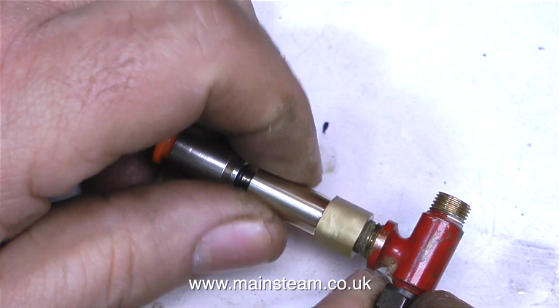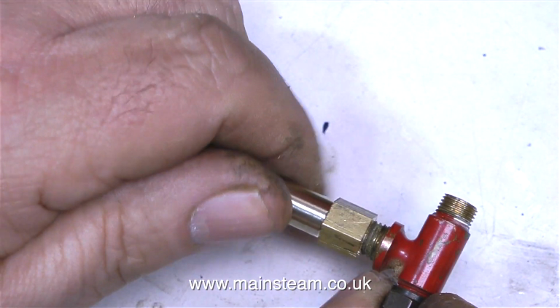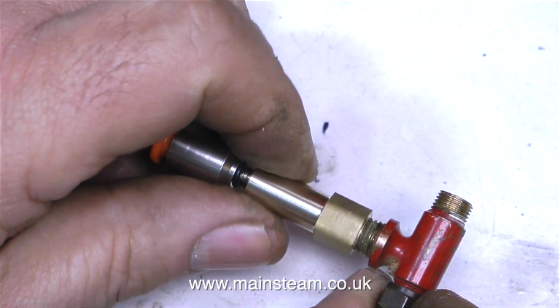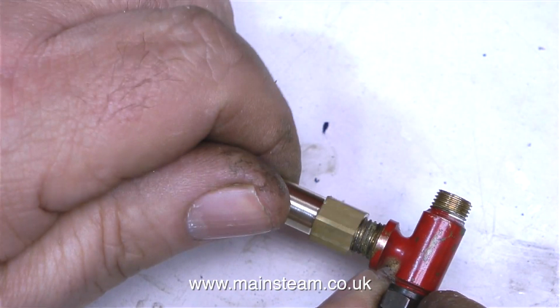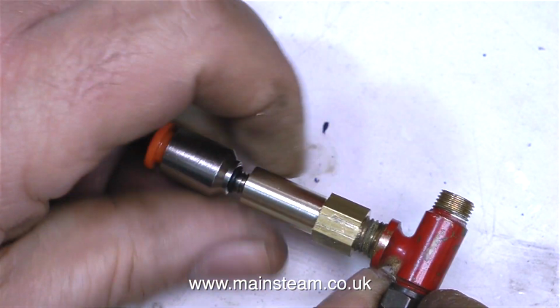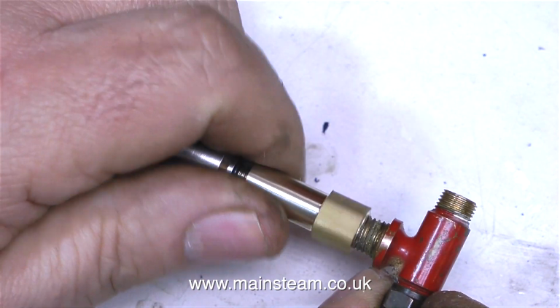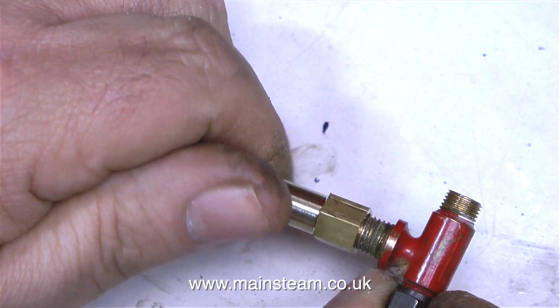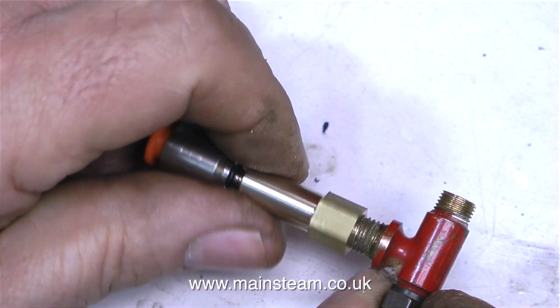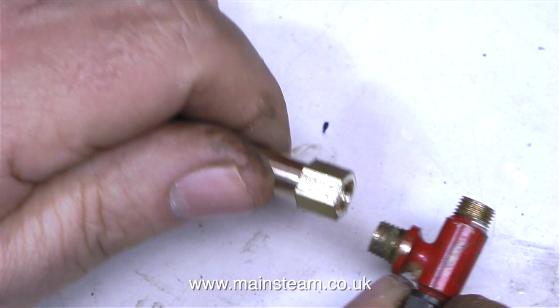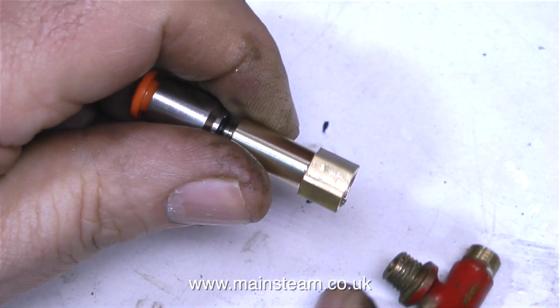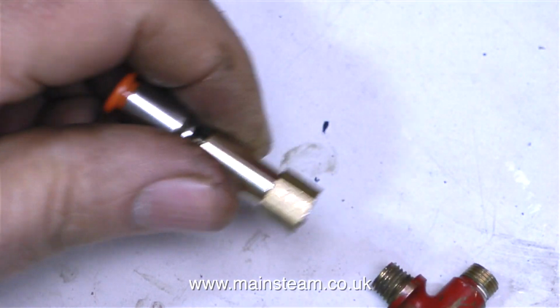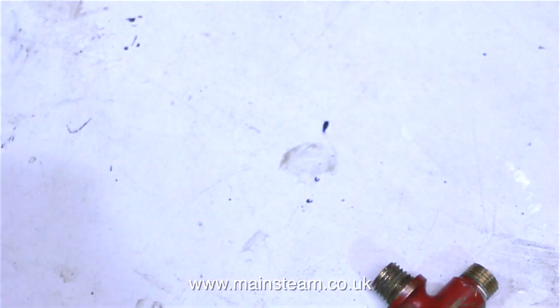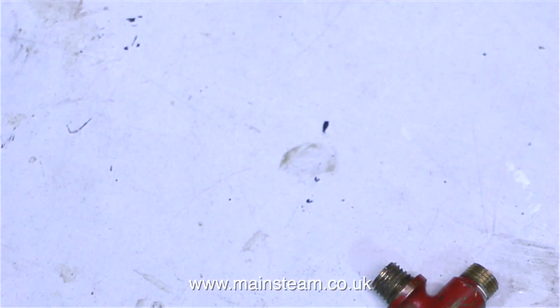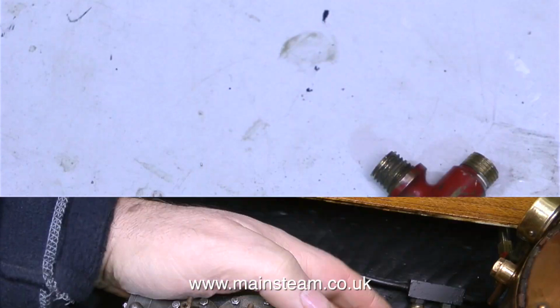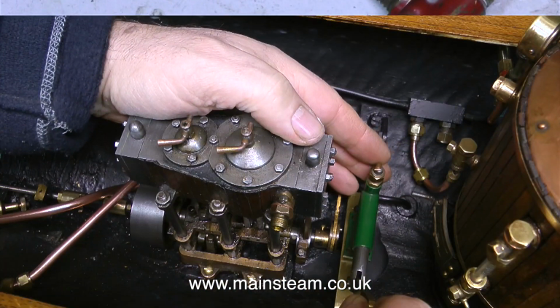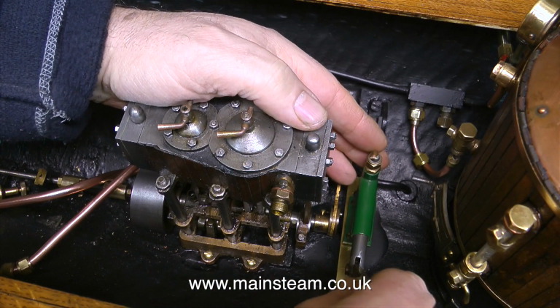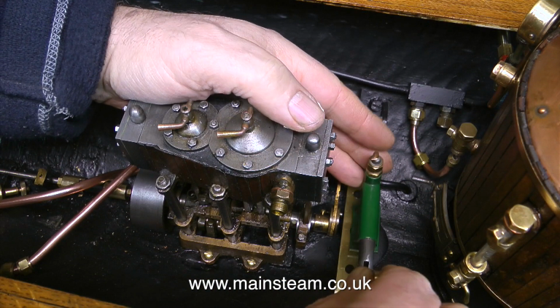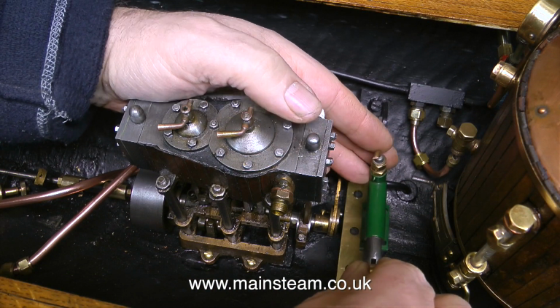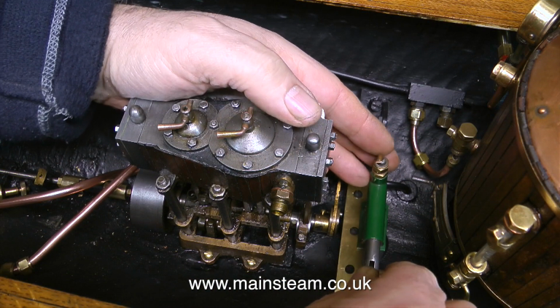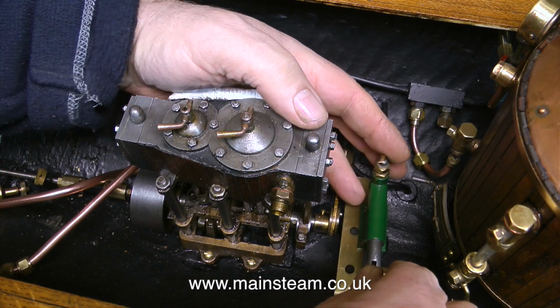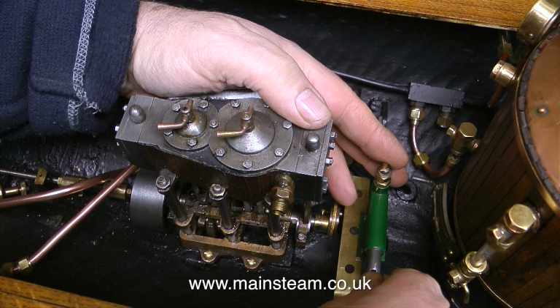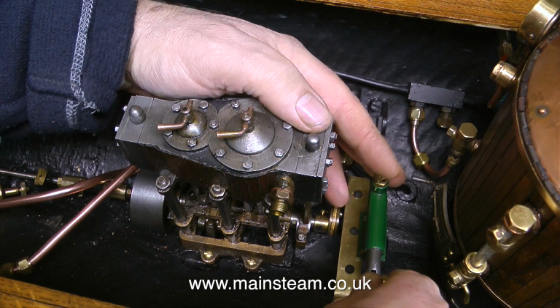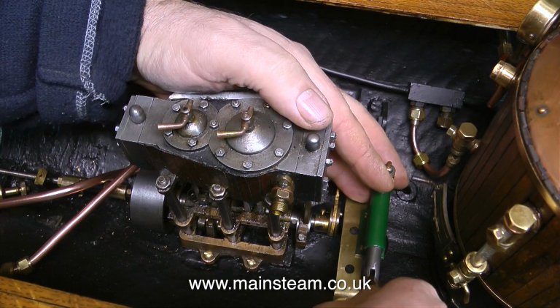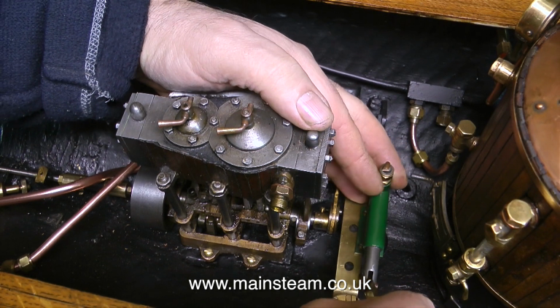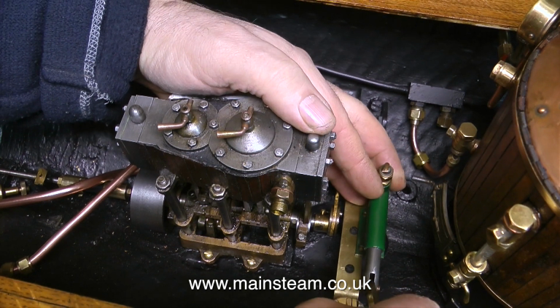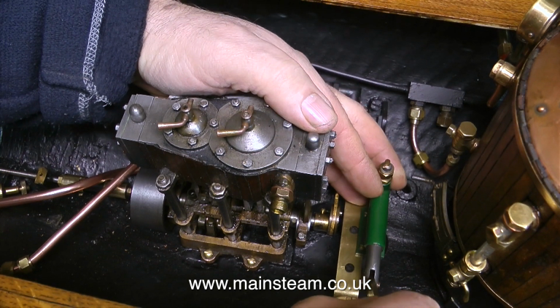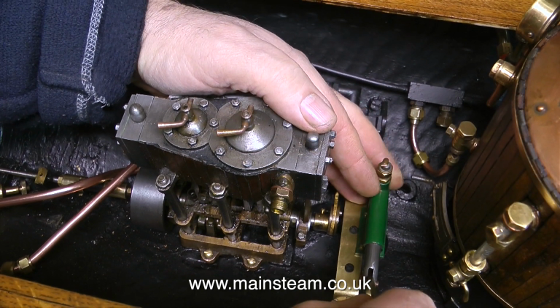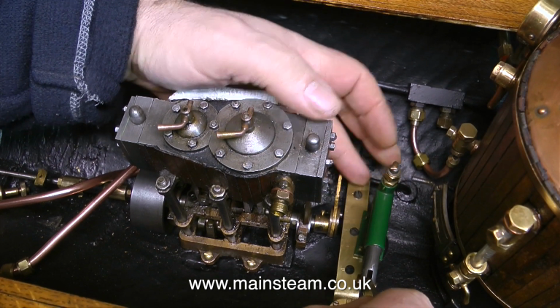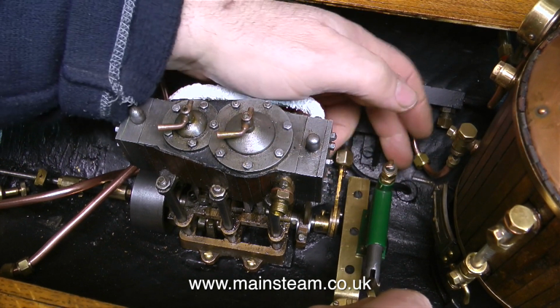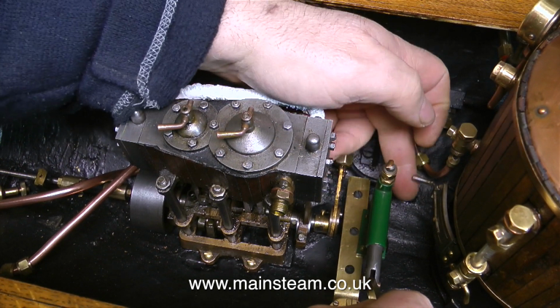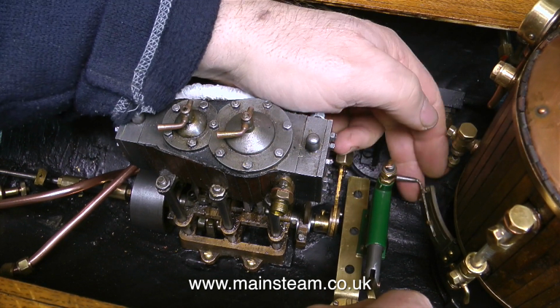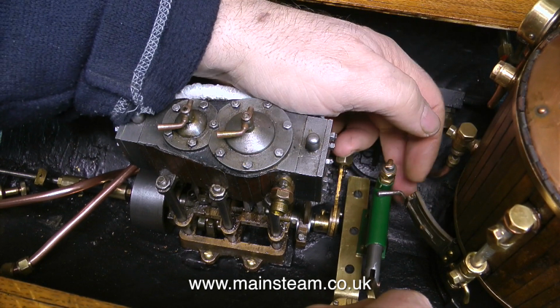As I mocked up this arrangement, I really thought, no I don't like it. So I scrapped the idea and instead suddenly came up with the only possible position in the boat where I can put a hand pump, and believe me, it's going to be a very tight fit.